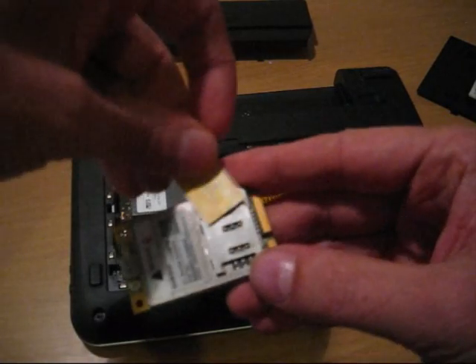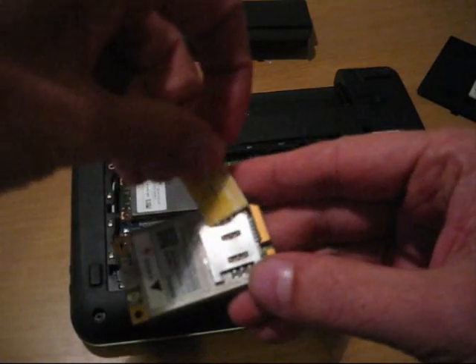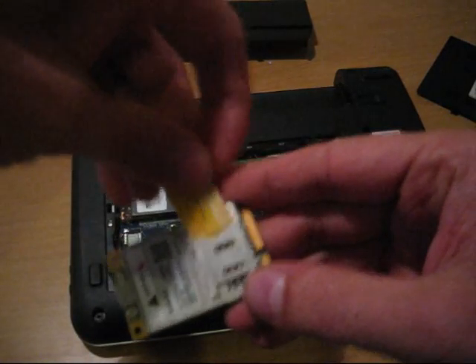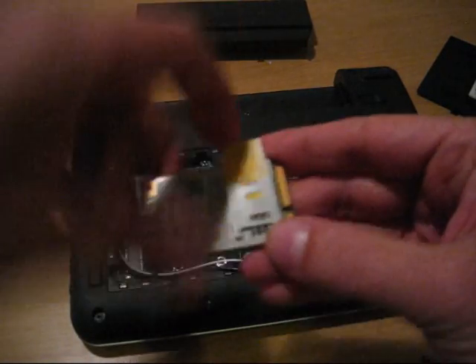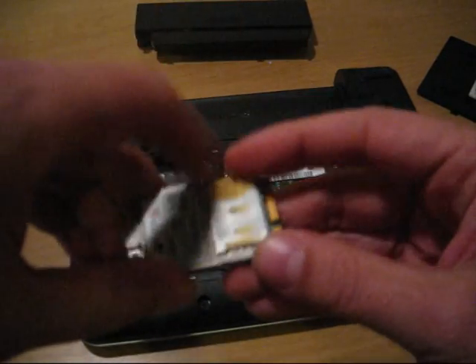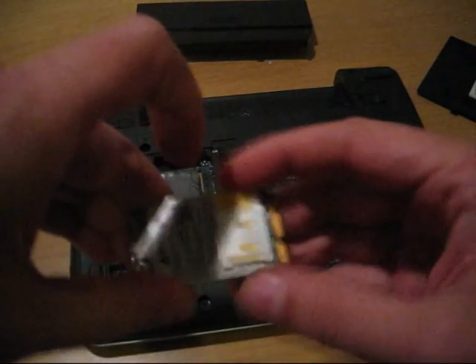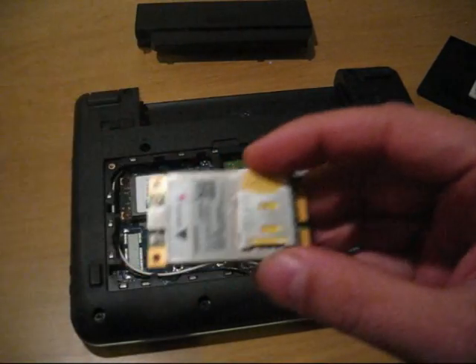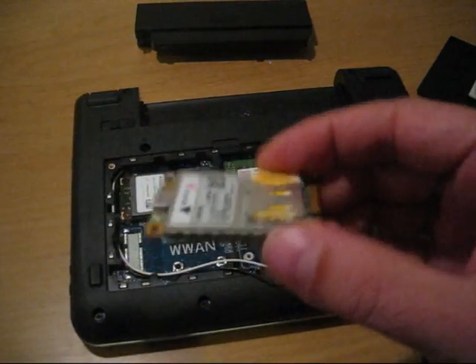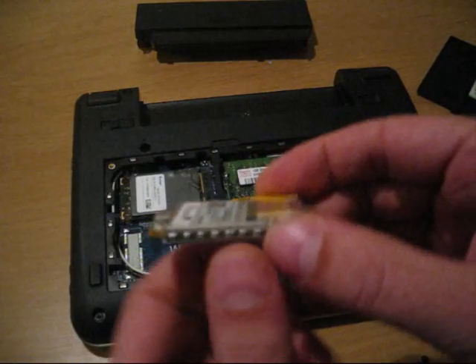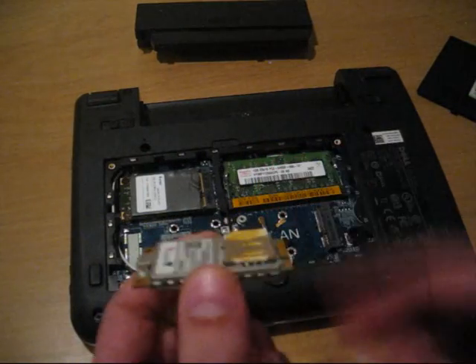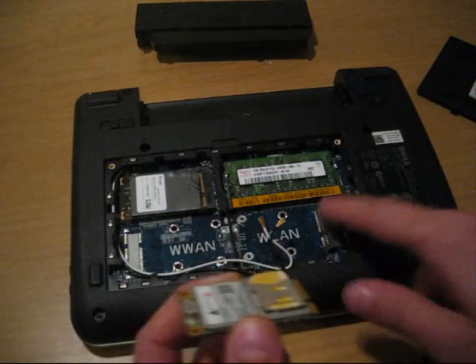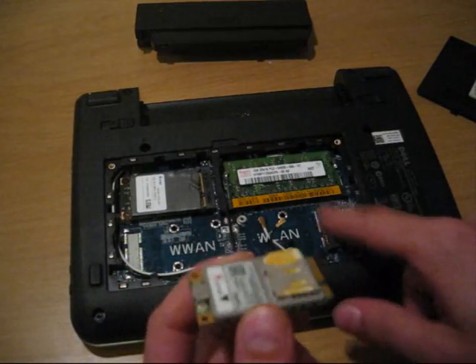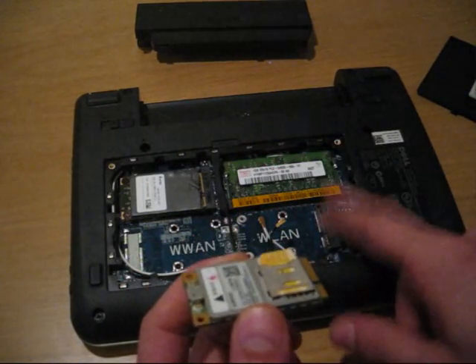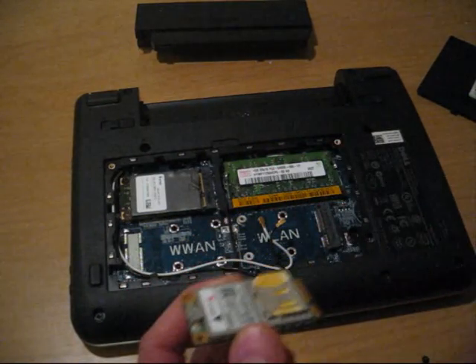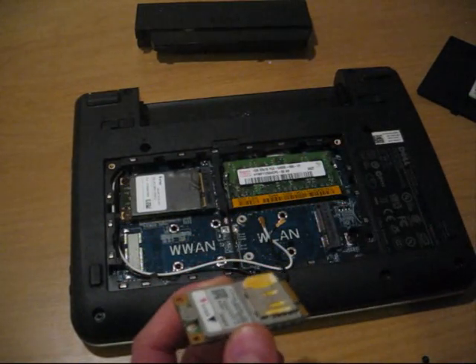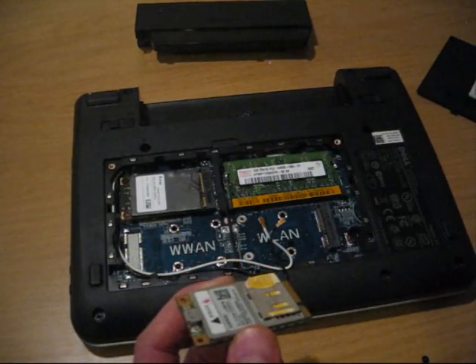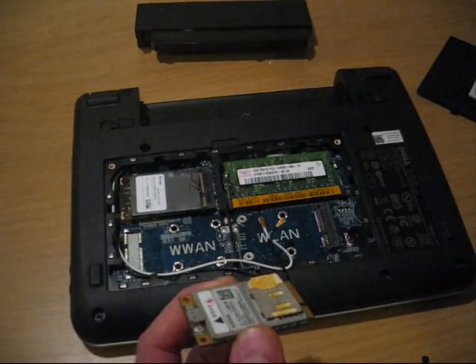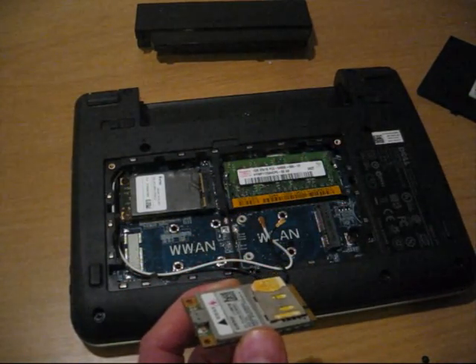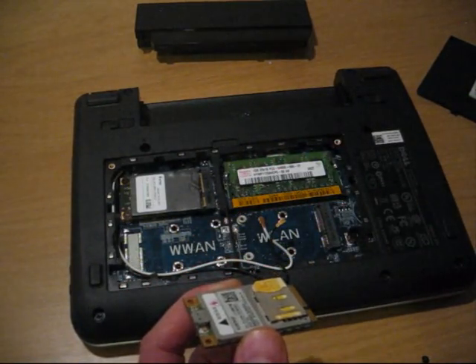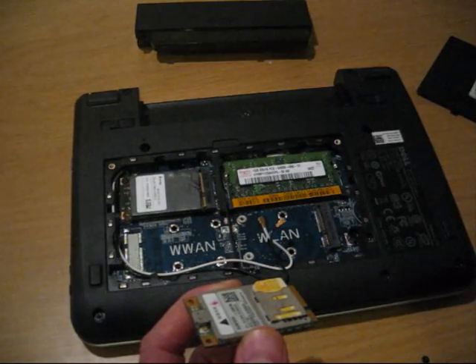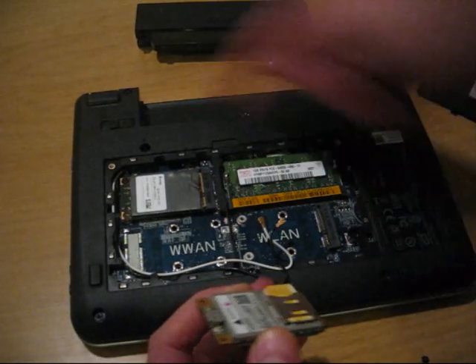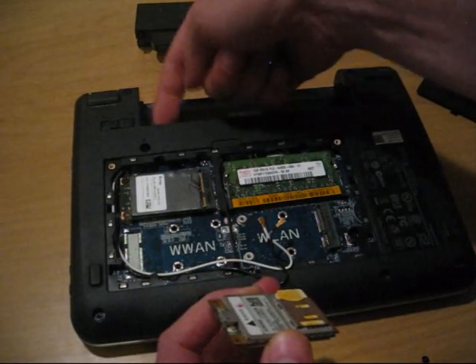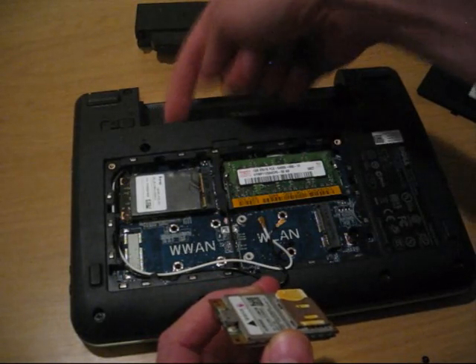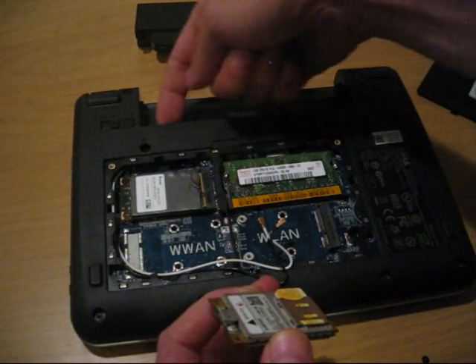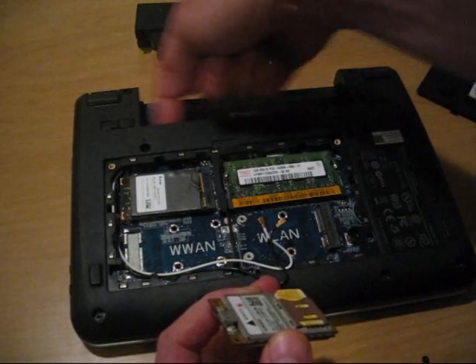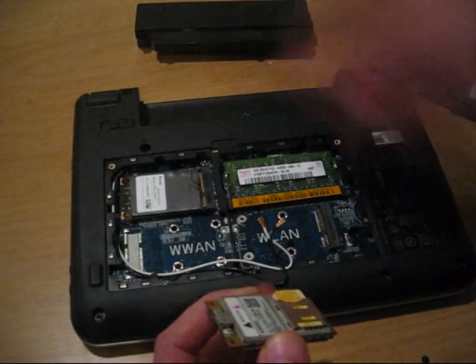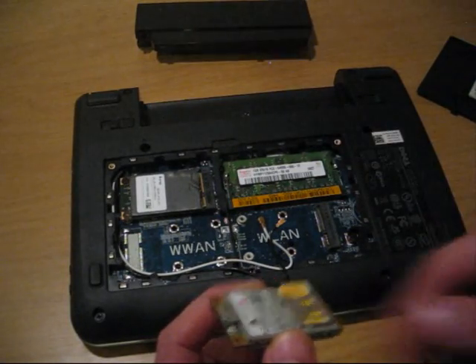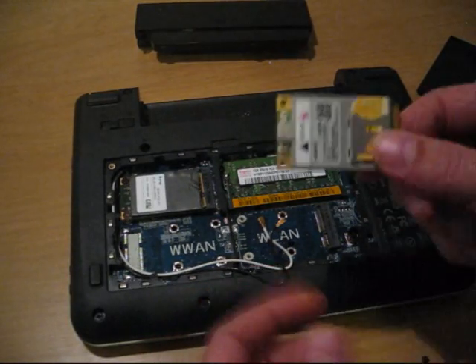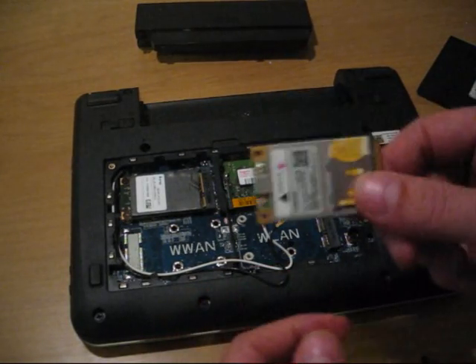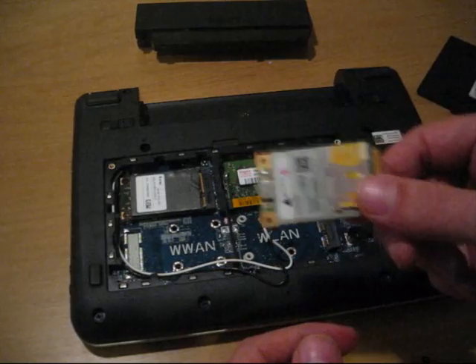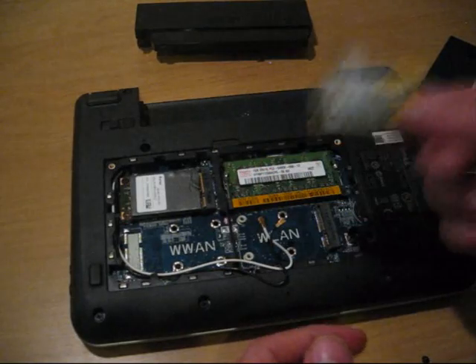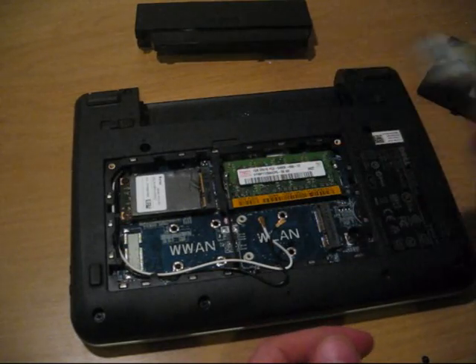We don't need a separate SIM card slot, because this connector over here is not connected to the SIM card slot, which should be over here, but it's empty. So this is the easy way.